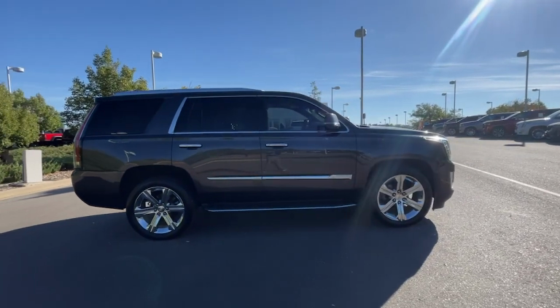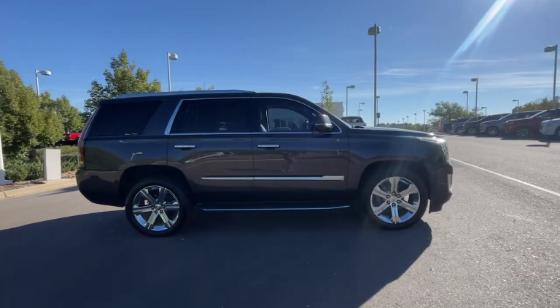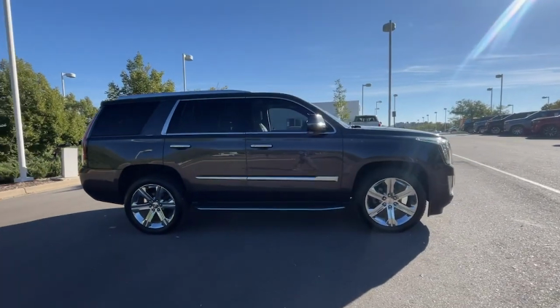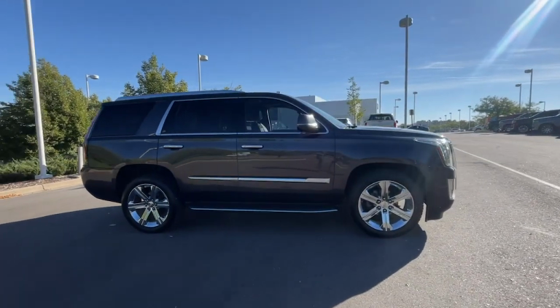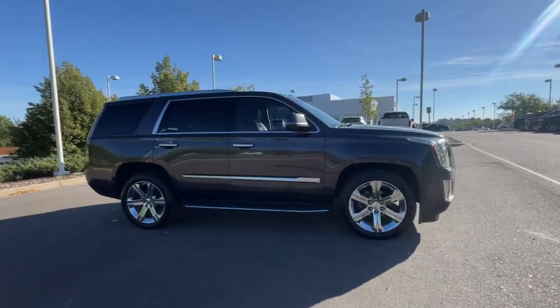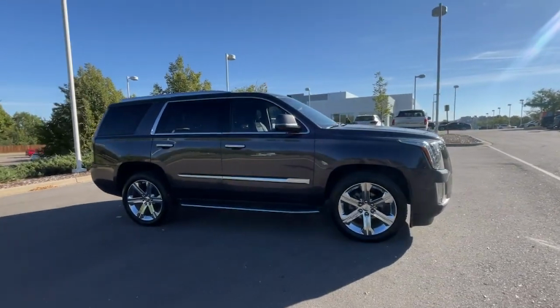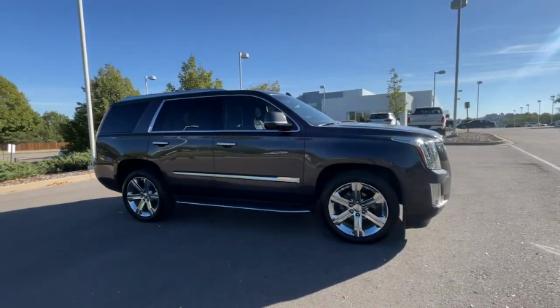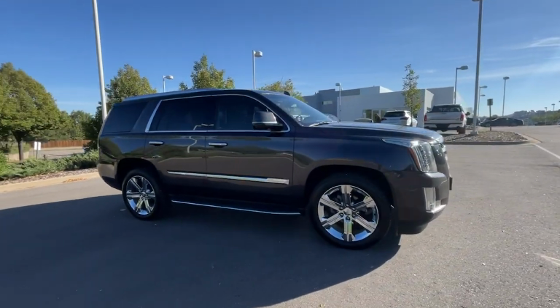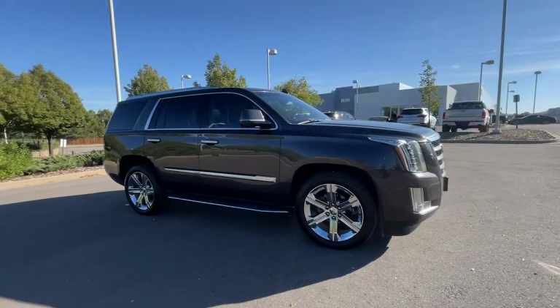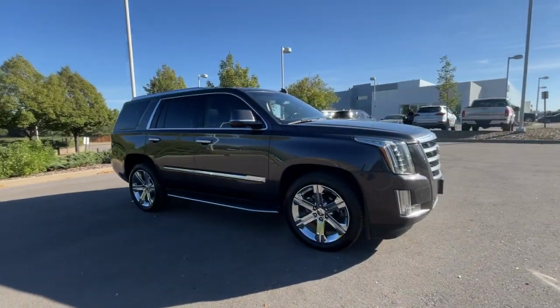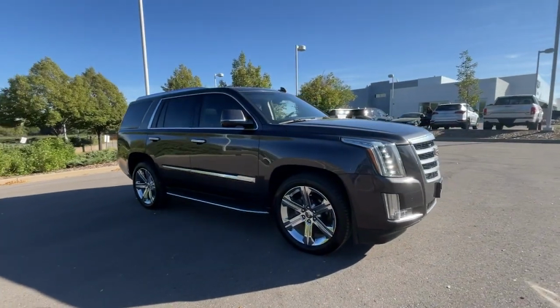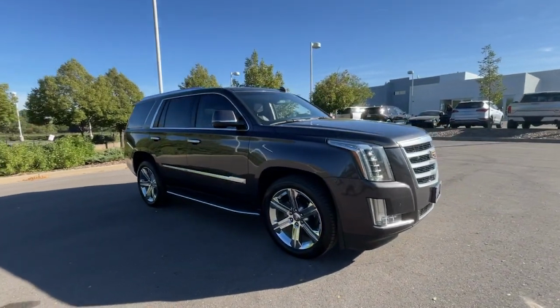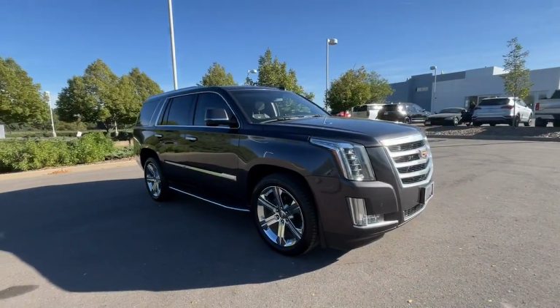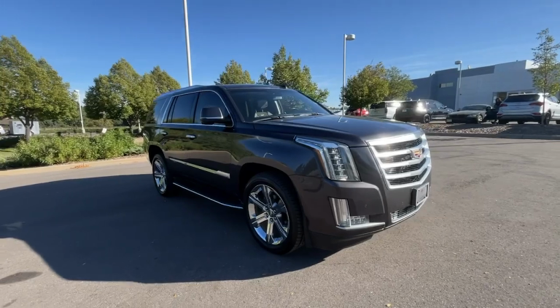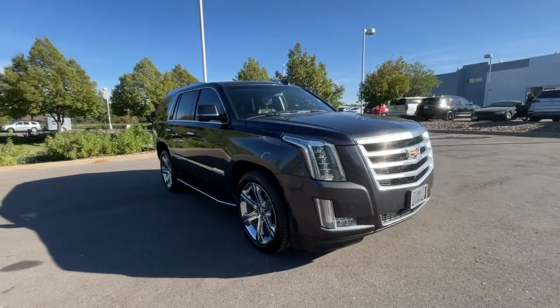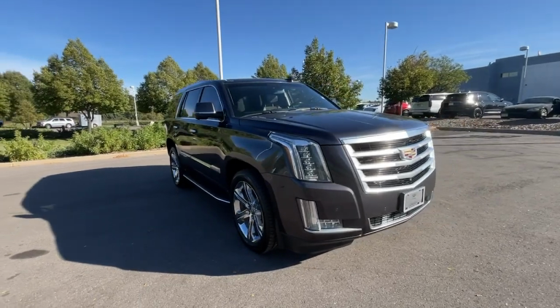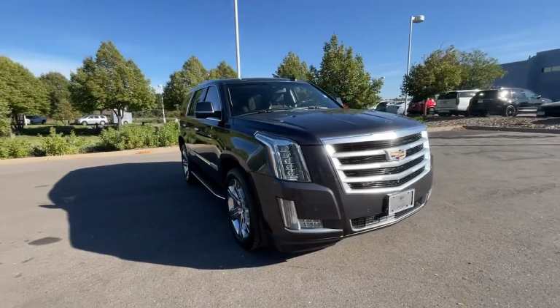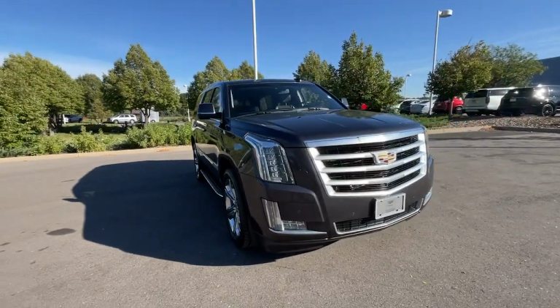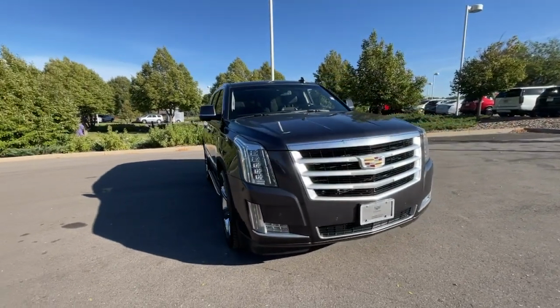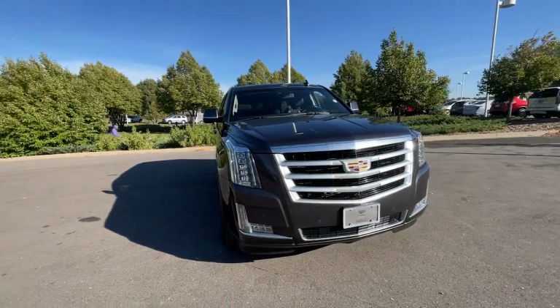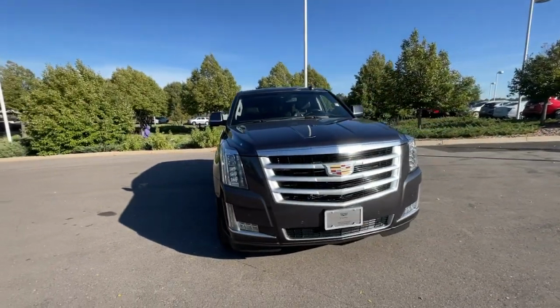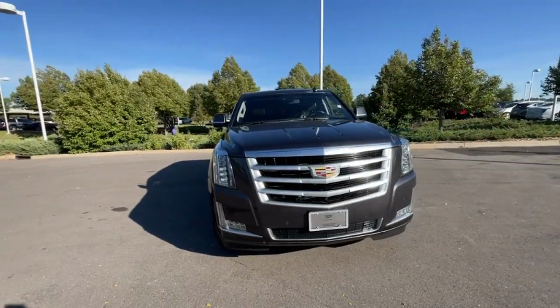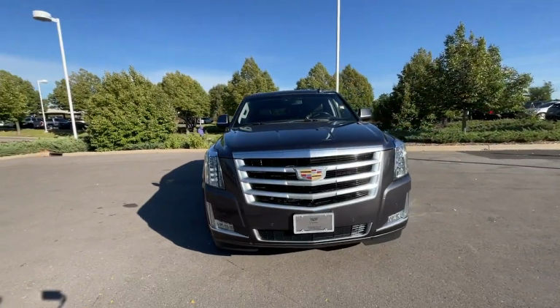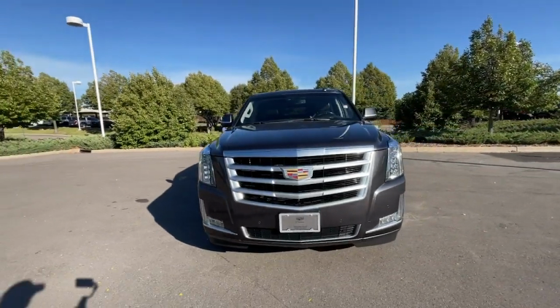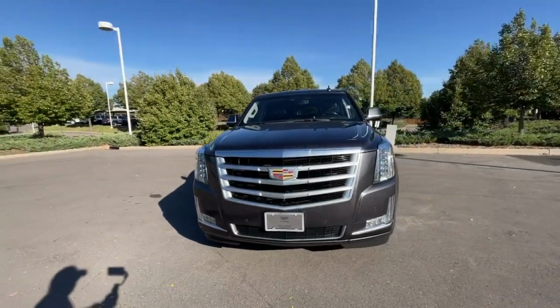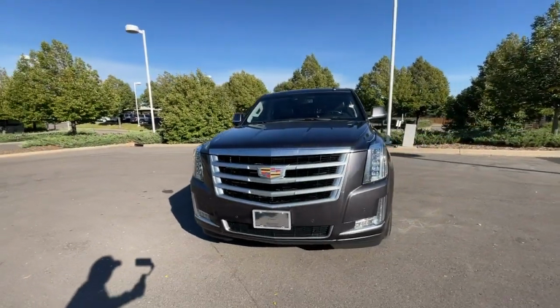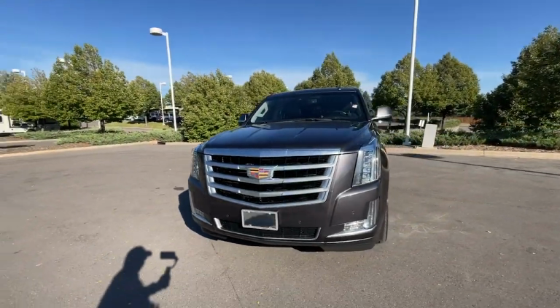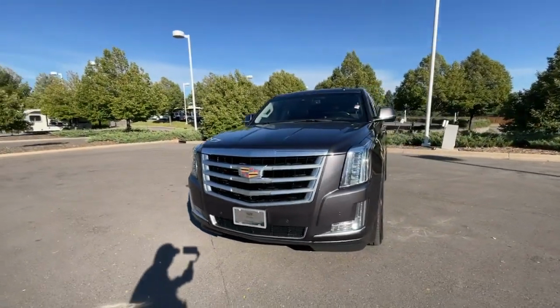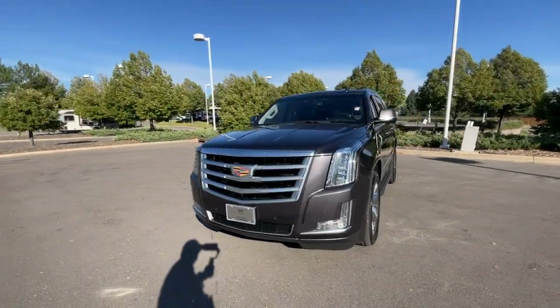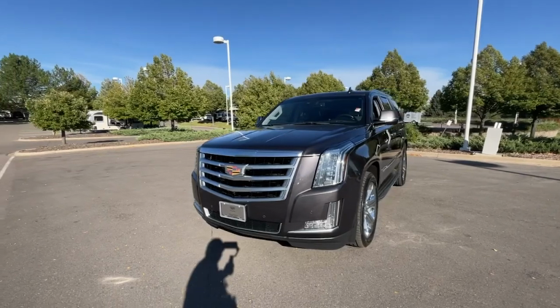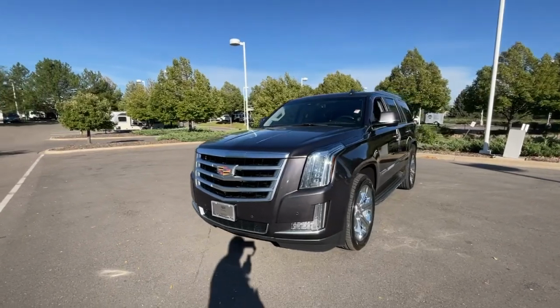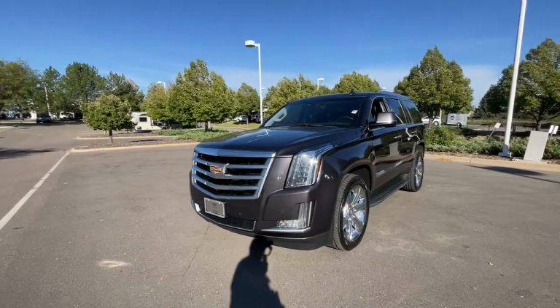Imposing yet poised and loaded with high-end features, this deluxe, full-size luxury vehicle inspires you to explore your world in maximum comfort and security.